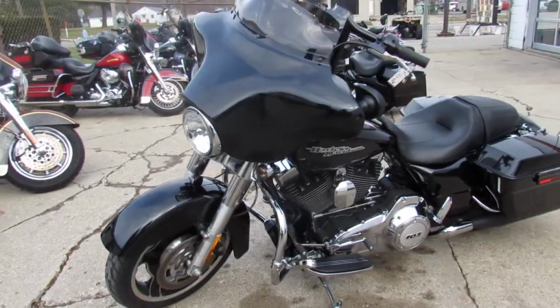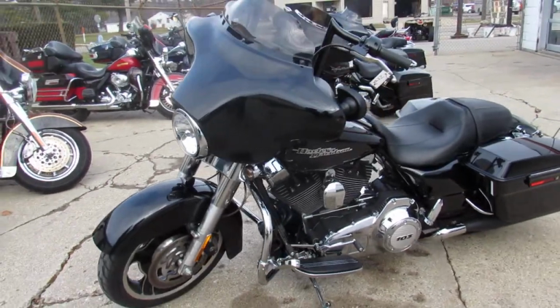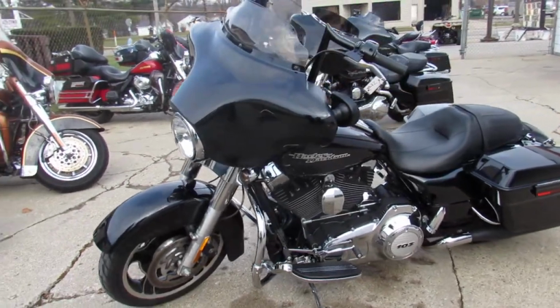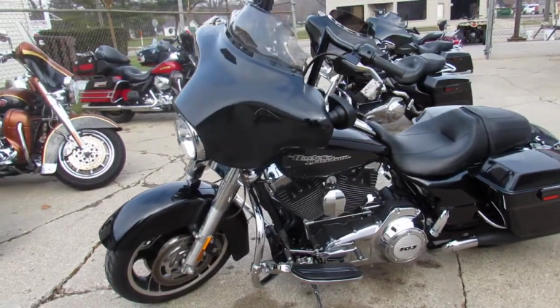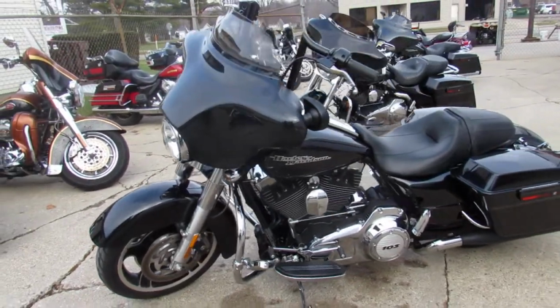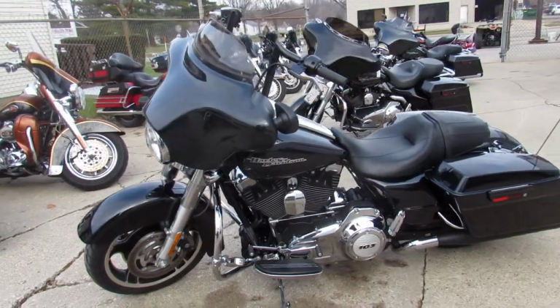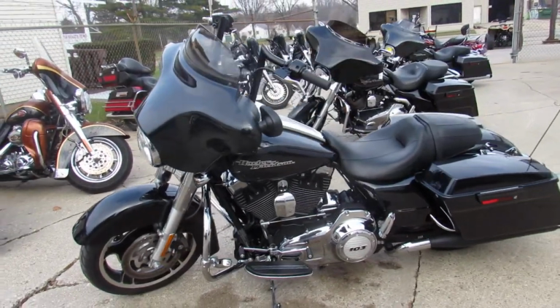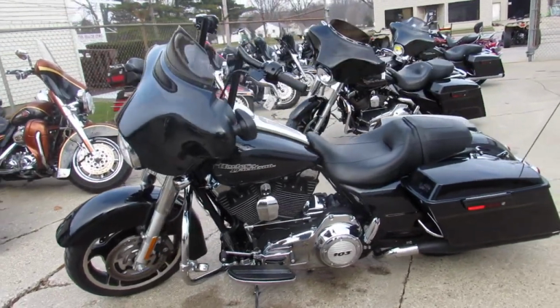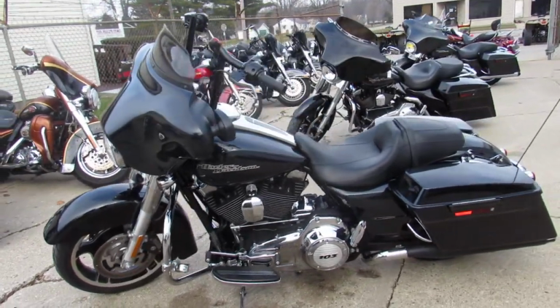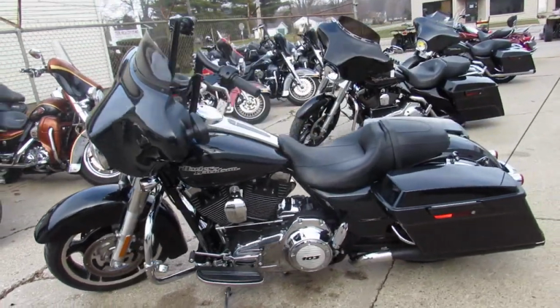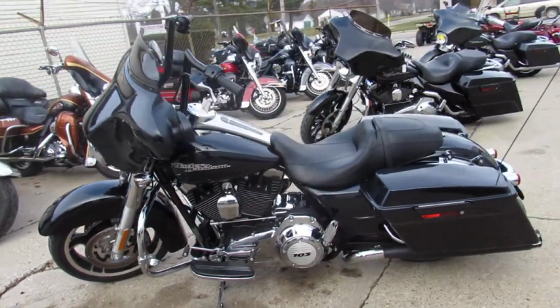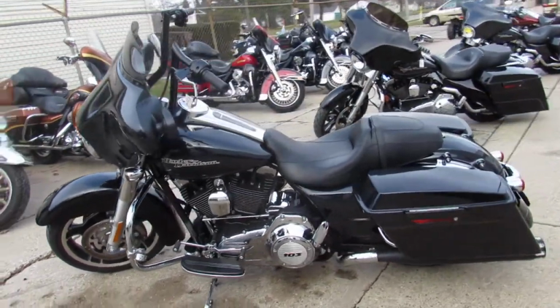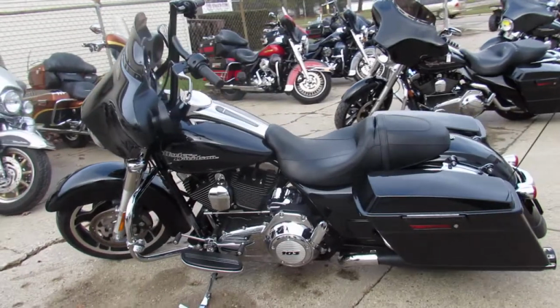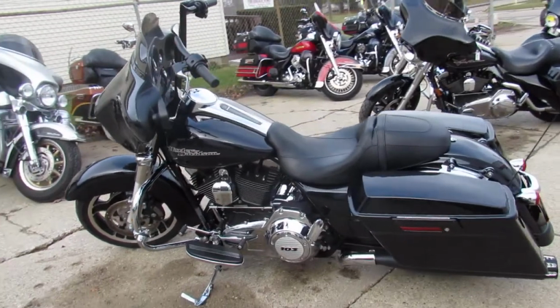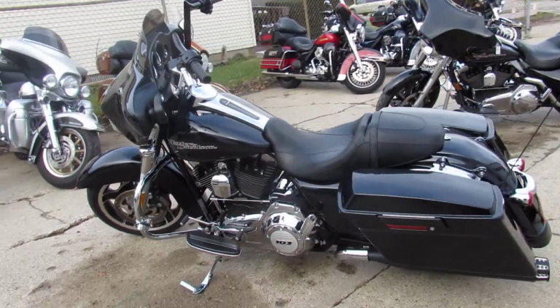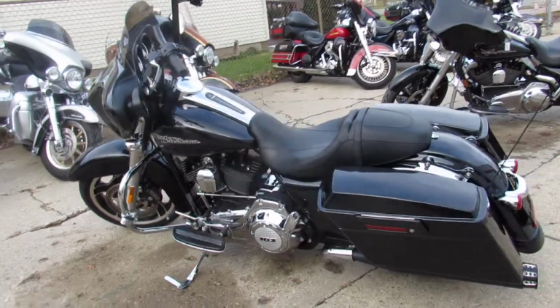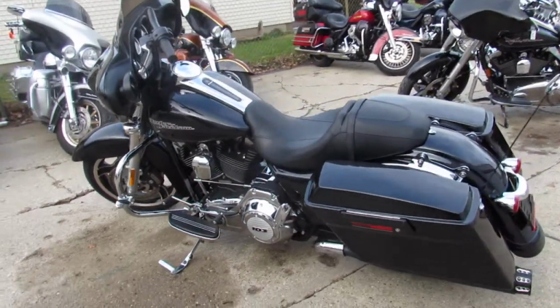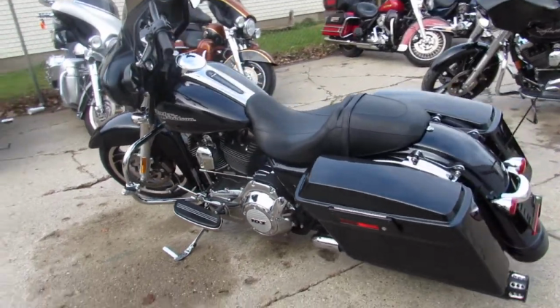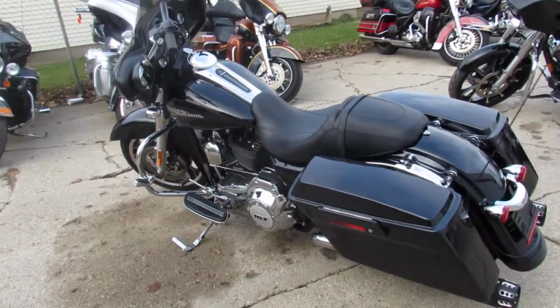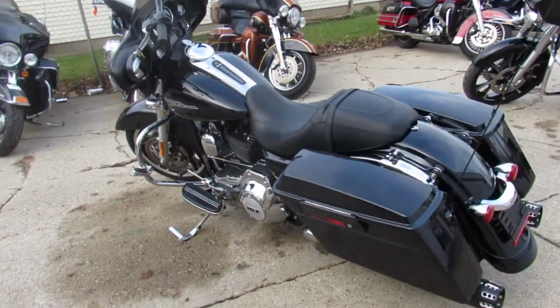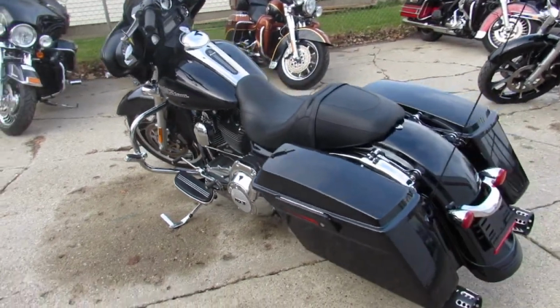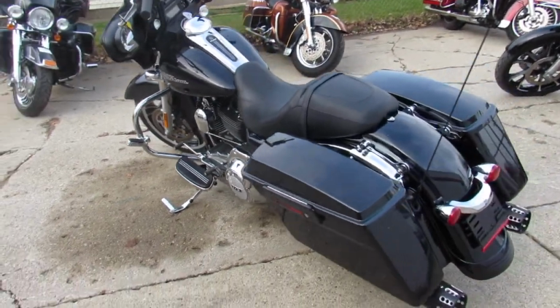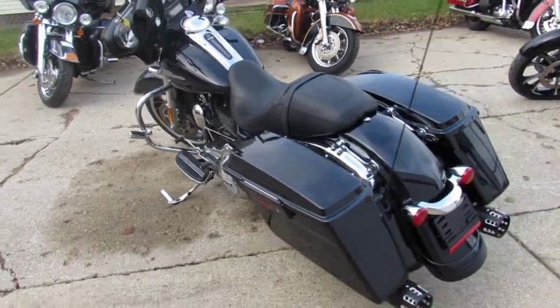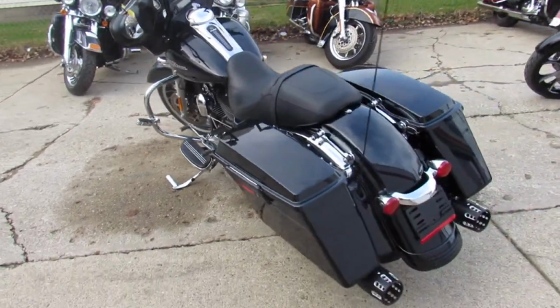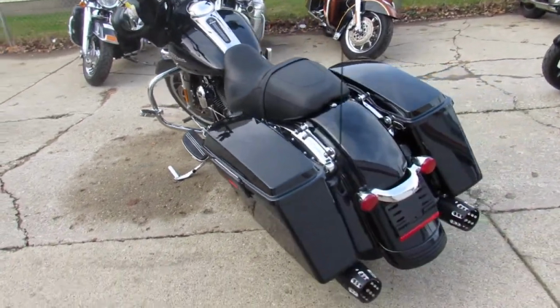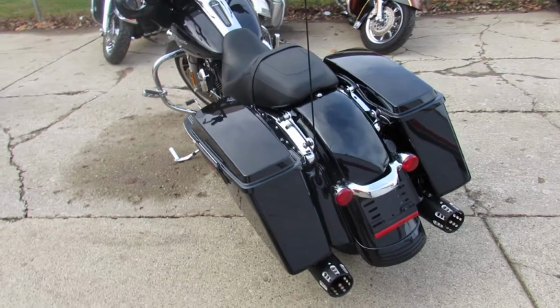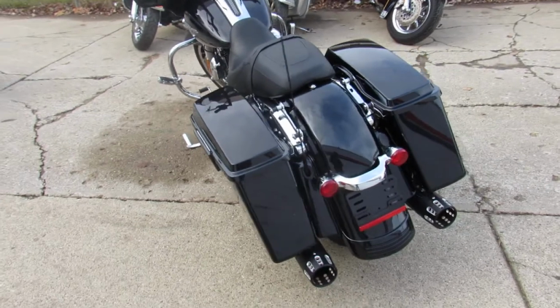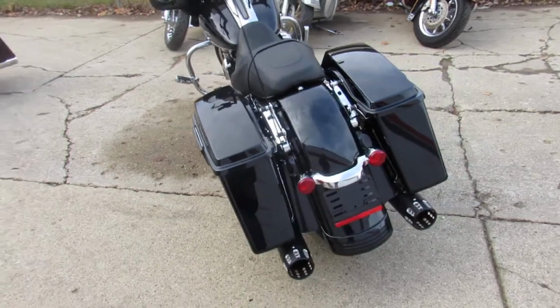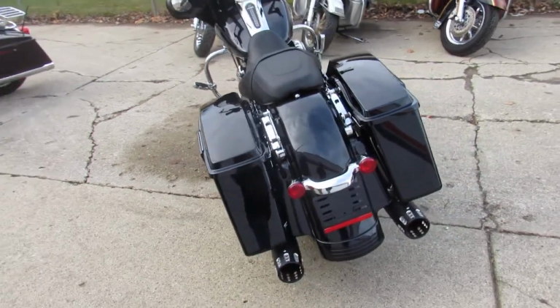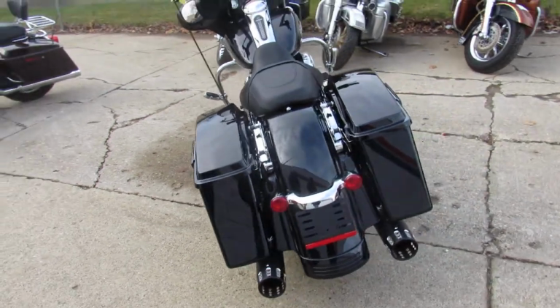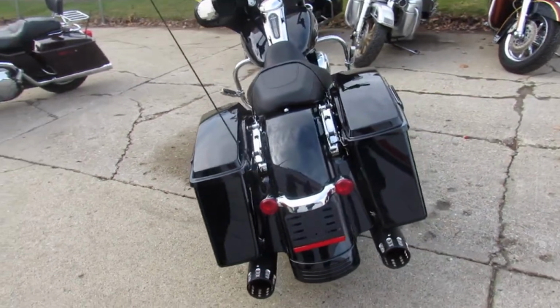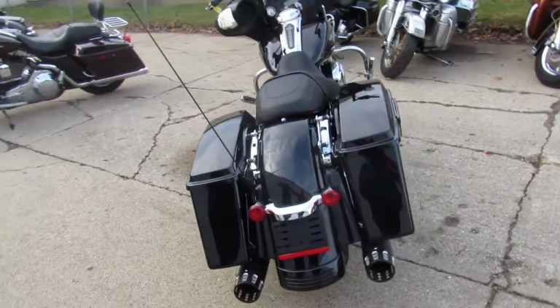All the way around, it's got the vivid black paint, mini ape hangers, and the RC exhaust — really make this thing sound mean. Just serviced at the dealership, it's inspected, certified, and includes a six-month warranty.